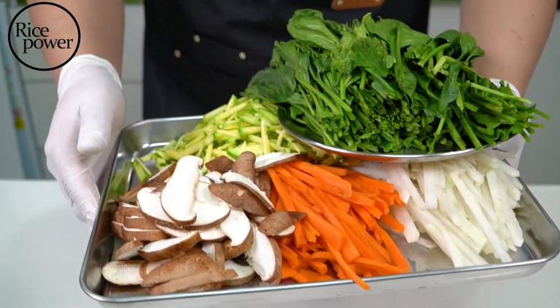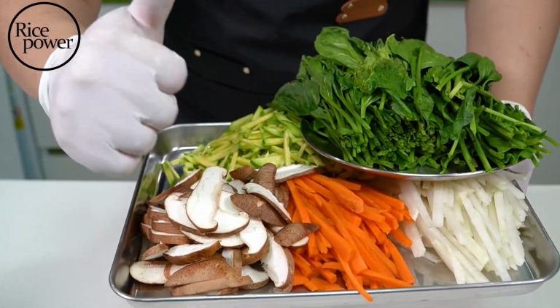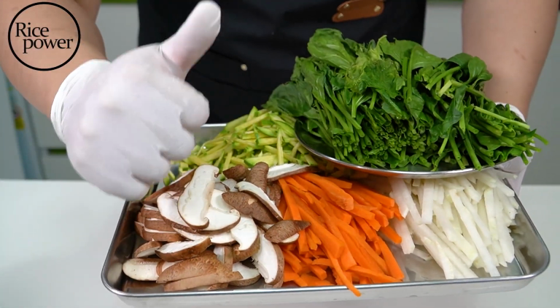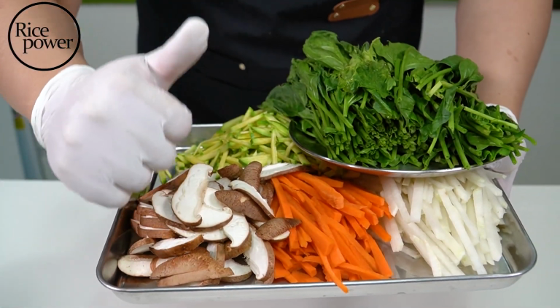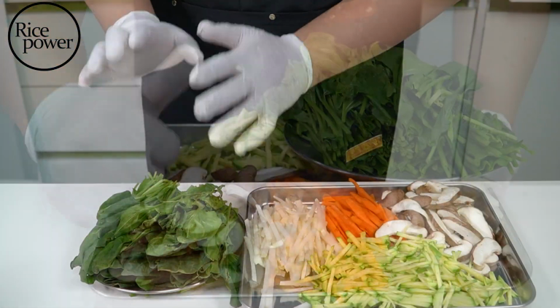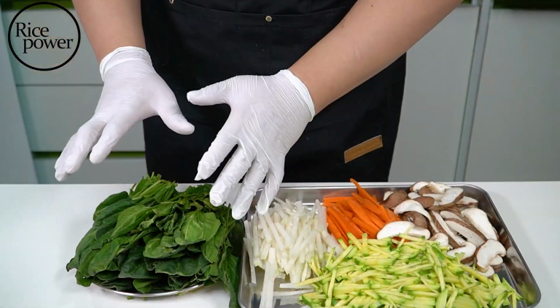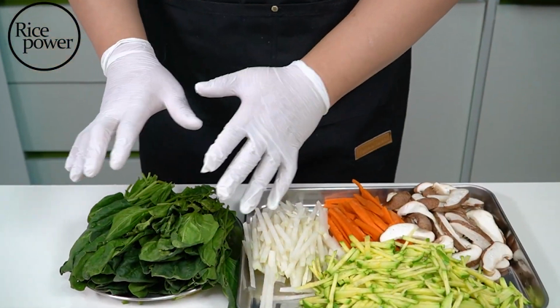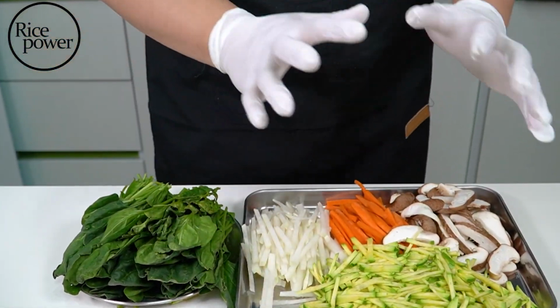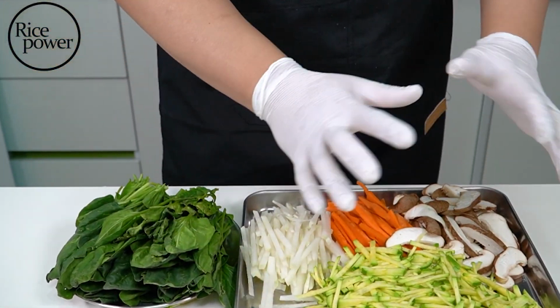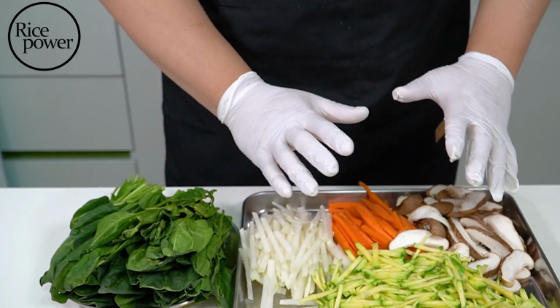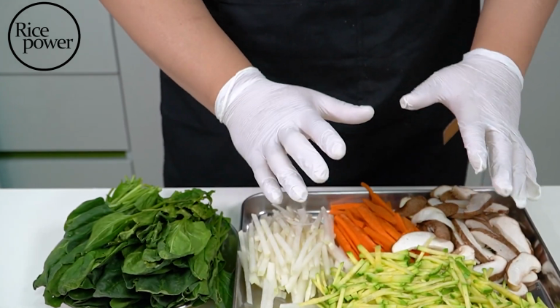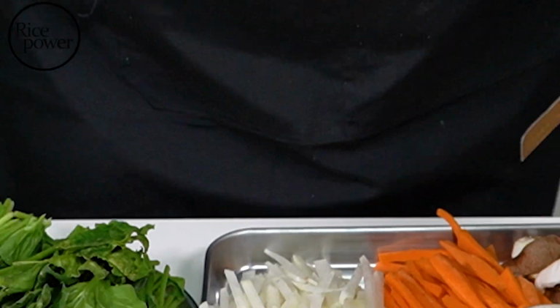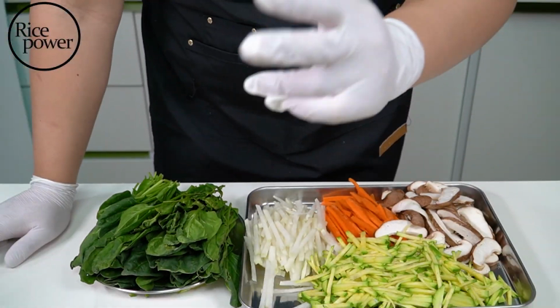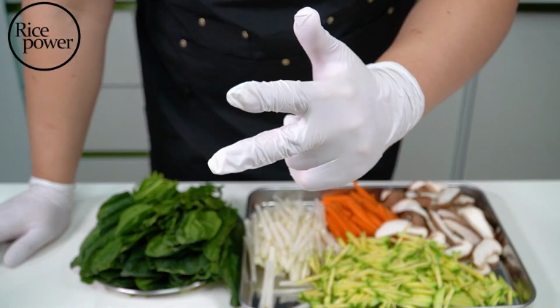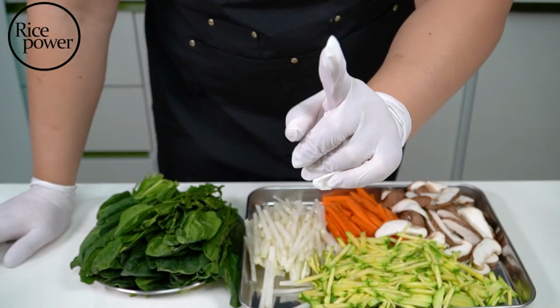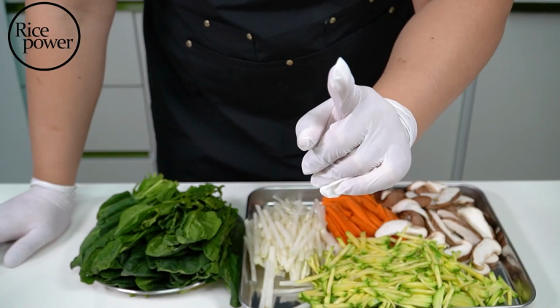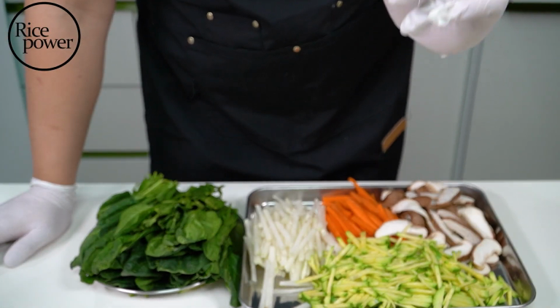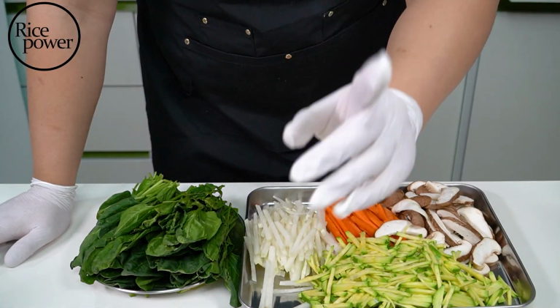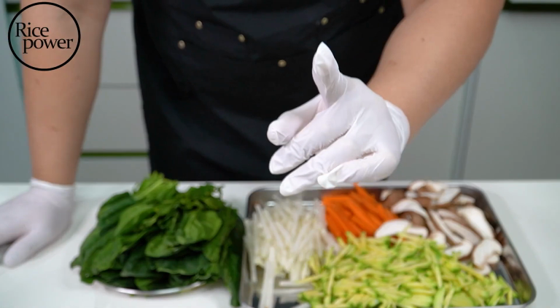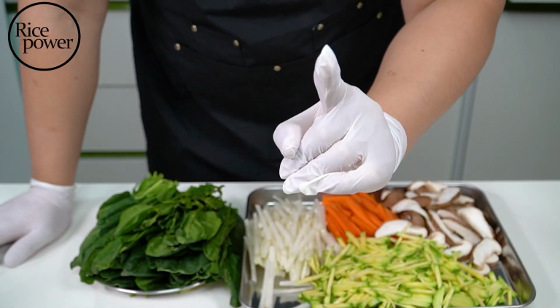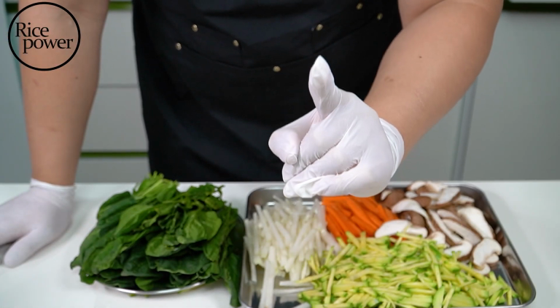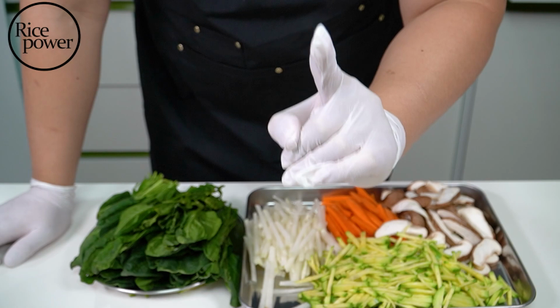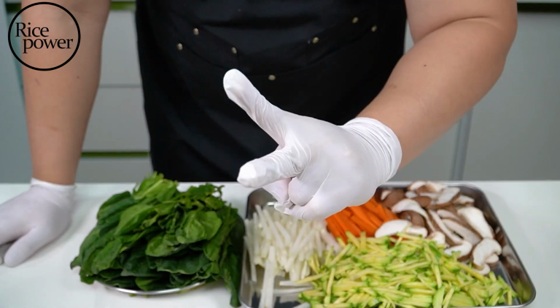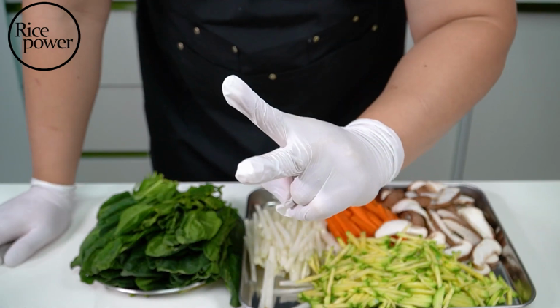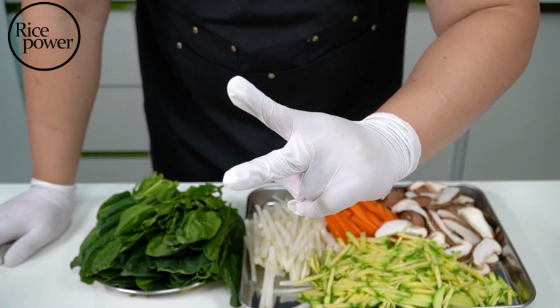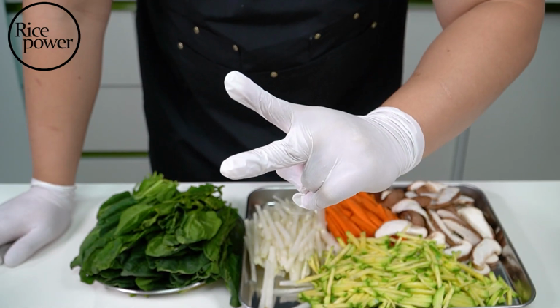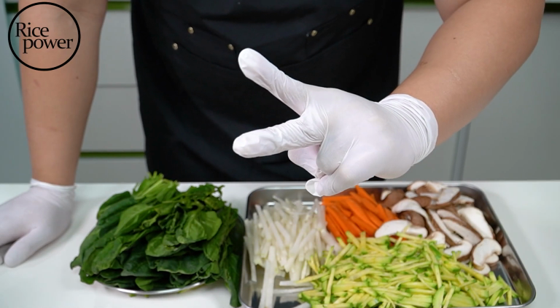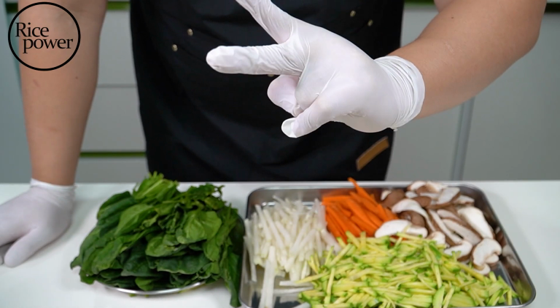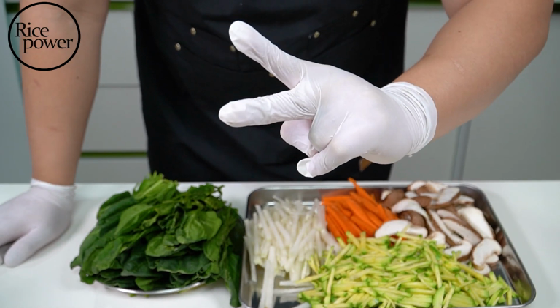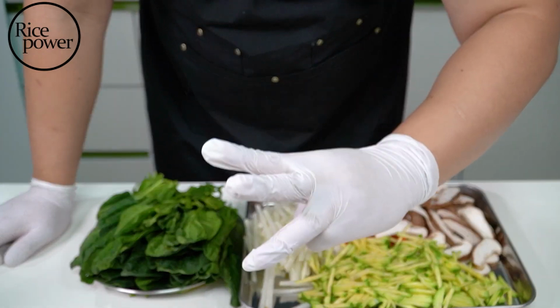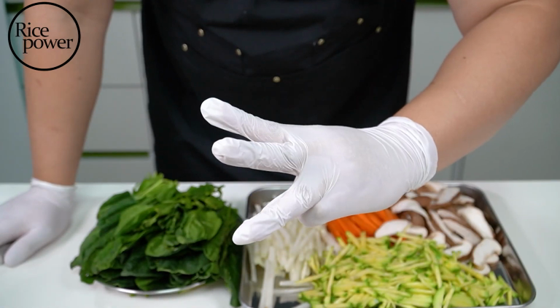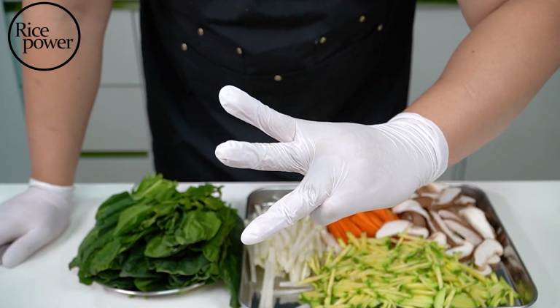Cutting done. Except for spinach, I will stir-fry everything. Remember three things: First, for bright-colored vegetables, season with only salt. Second, add sesame oil at the end of stir-frying. Third, enjoy cooking.